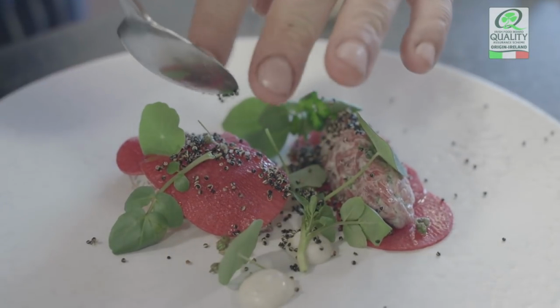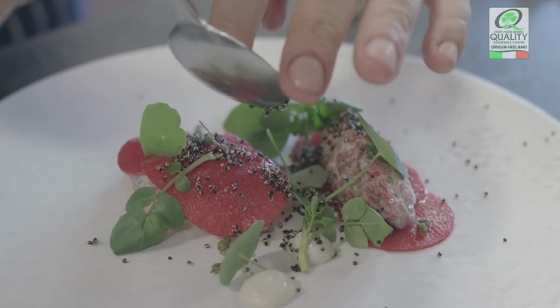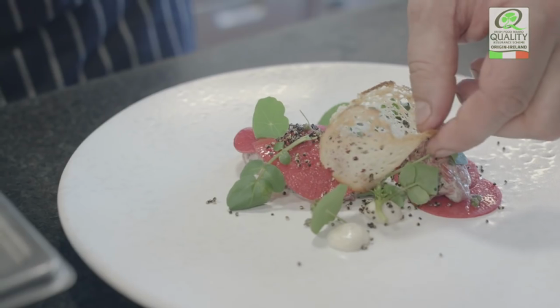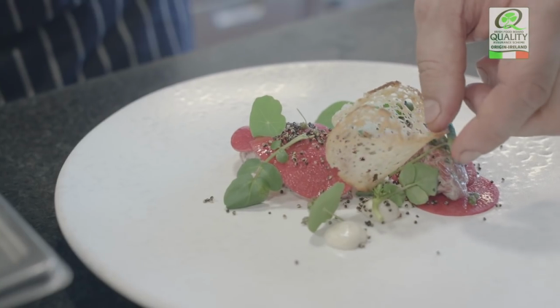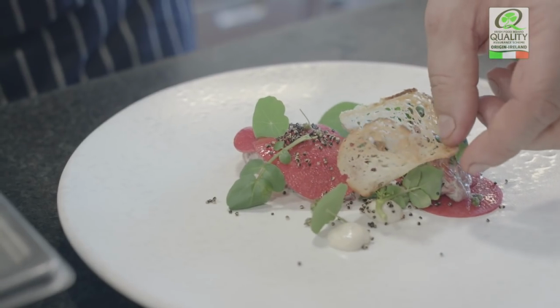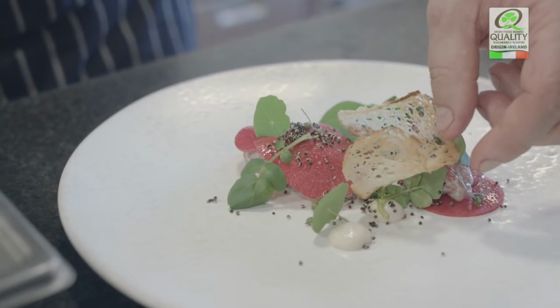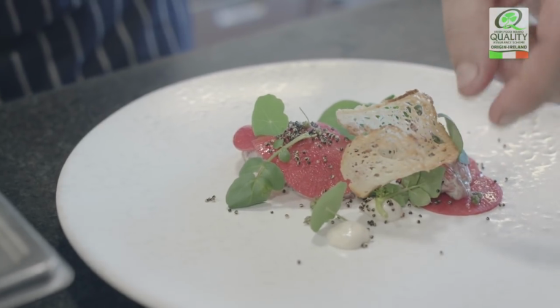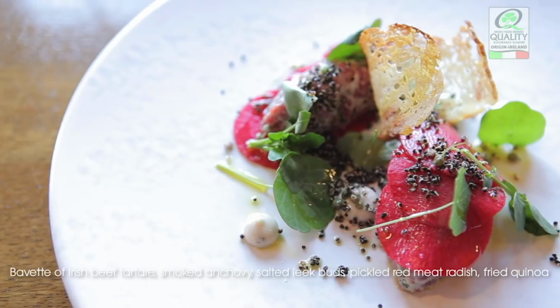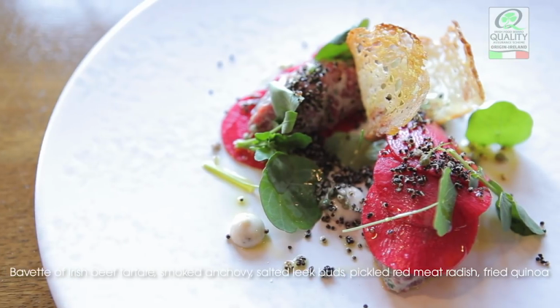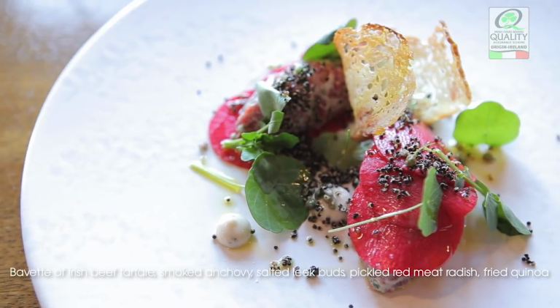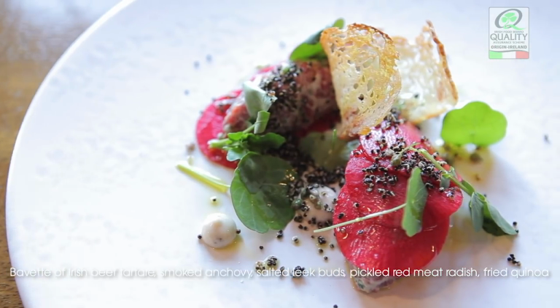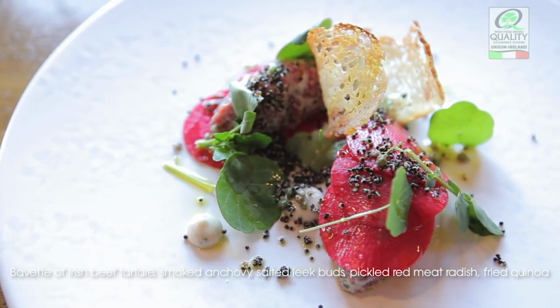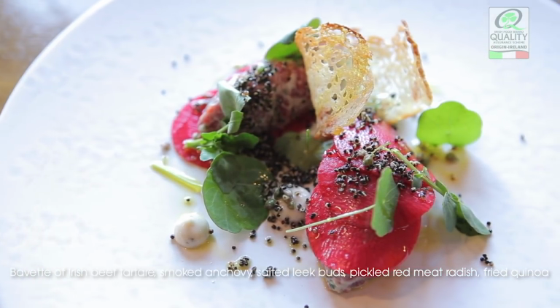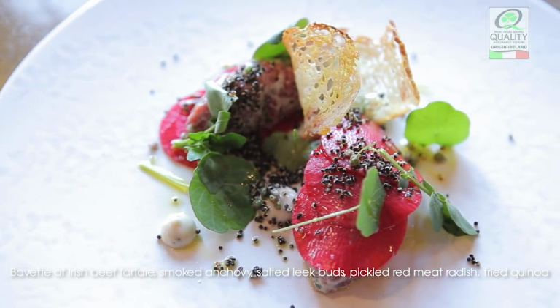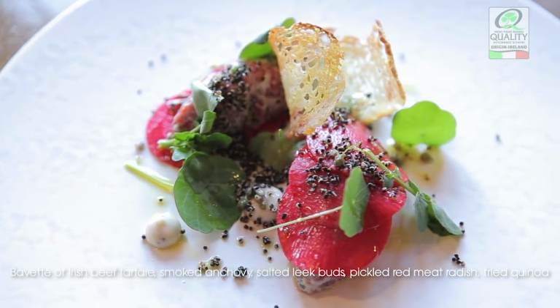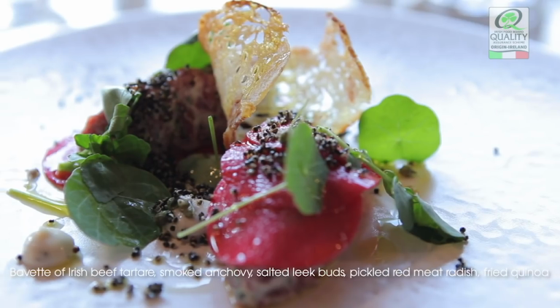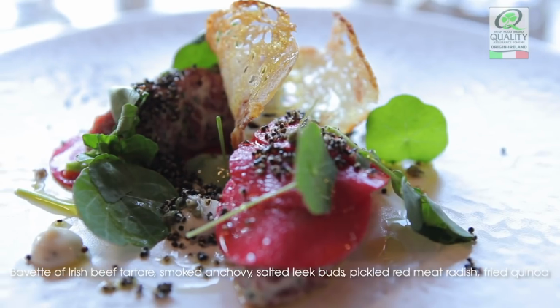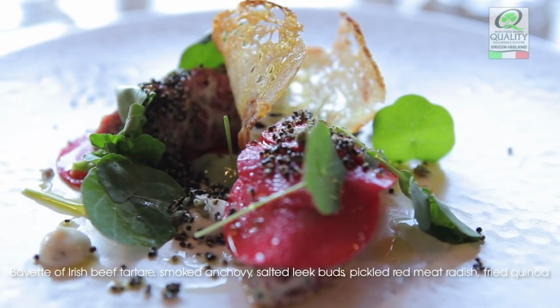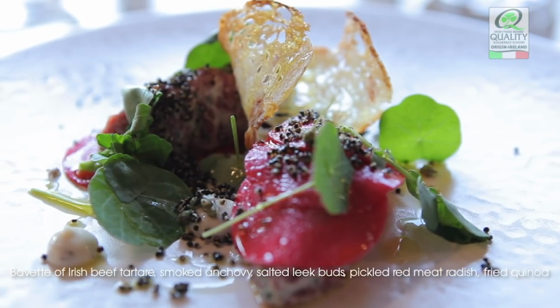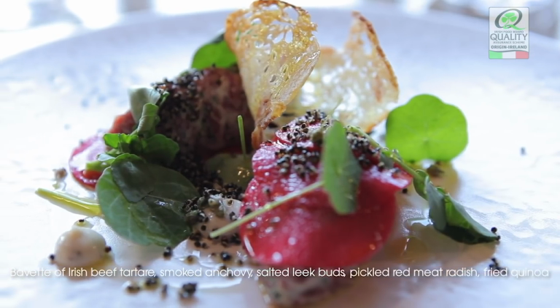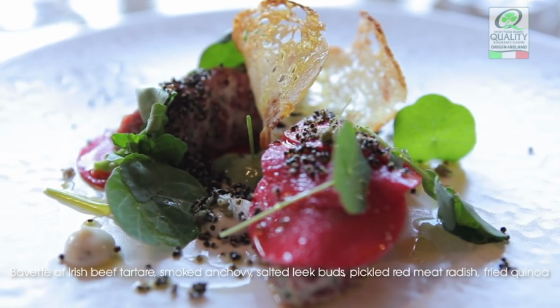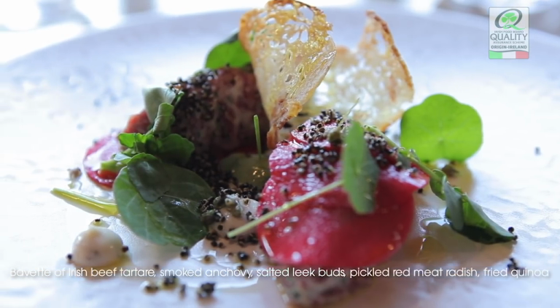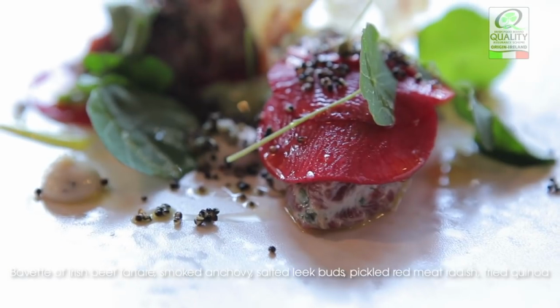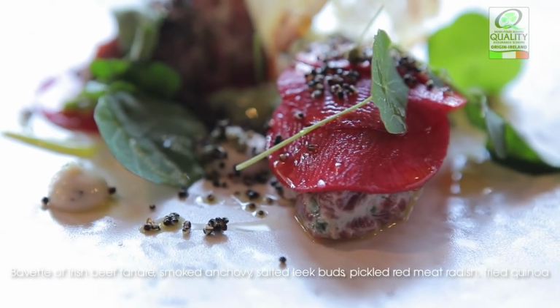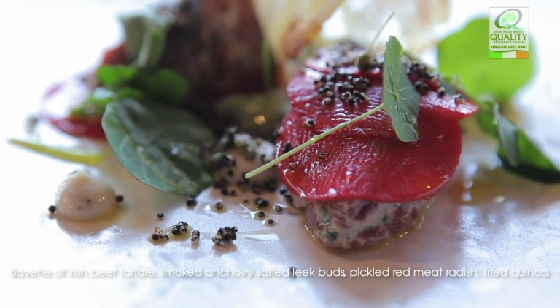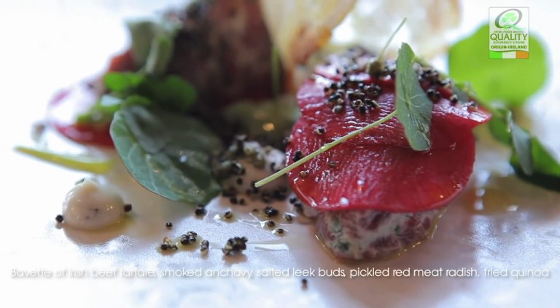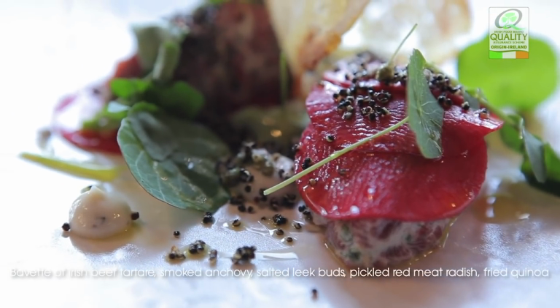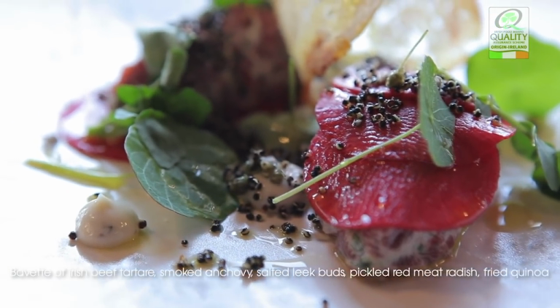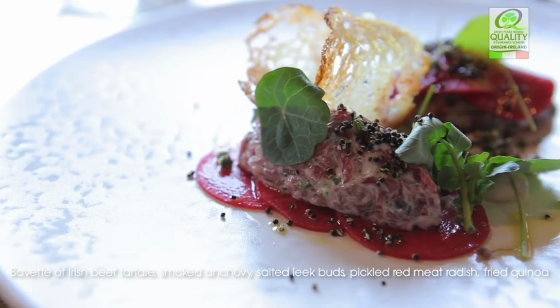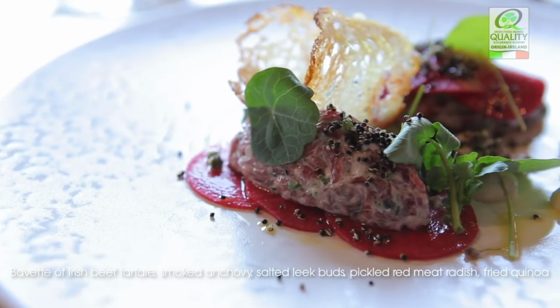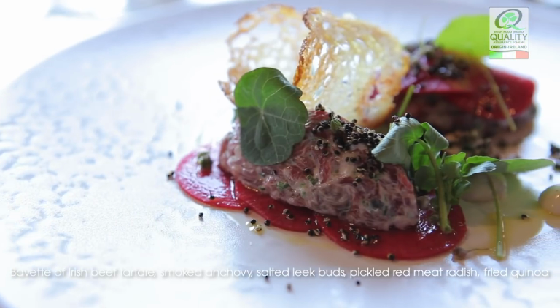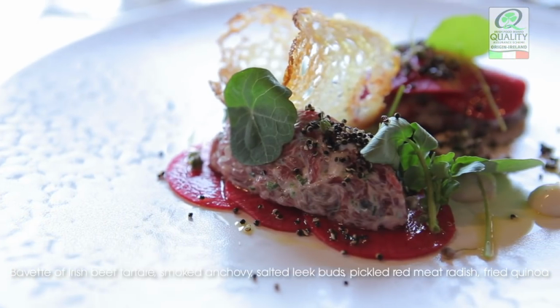Then finish with the quinoa. The fried quinoa adds a great crunch to the dish. There we have the tartare of Irish Bavette with salted leek buds, anchovy mayonnaise, pickled red meat radish and fried quinoa.